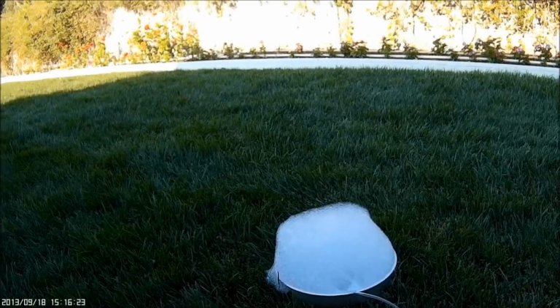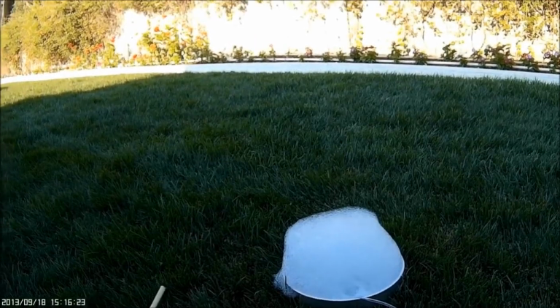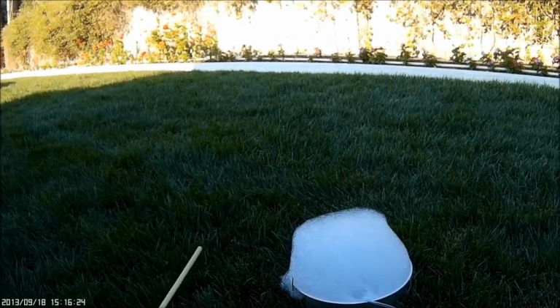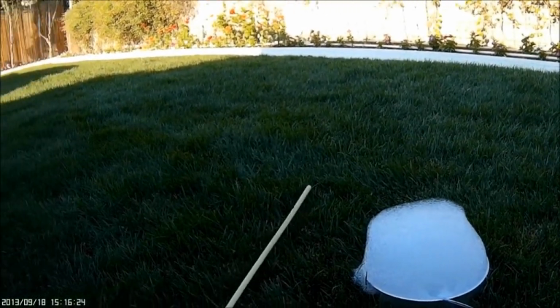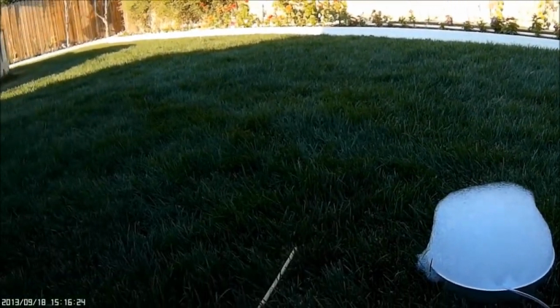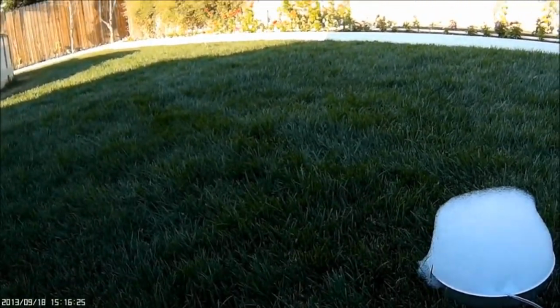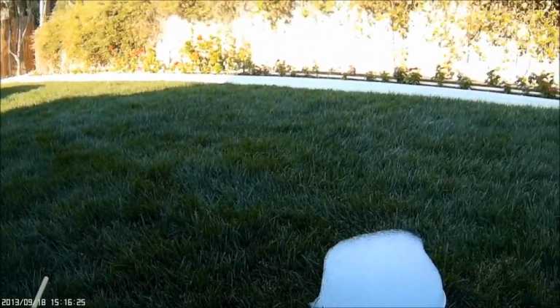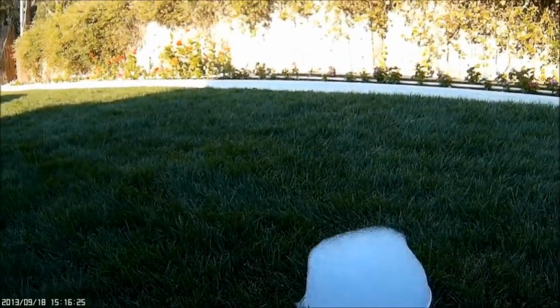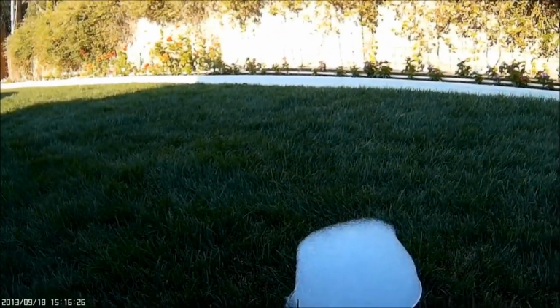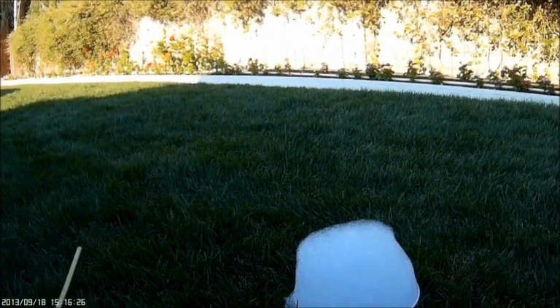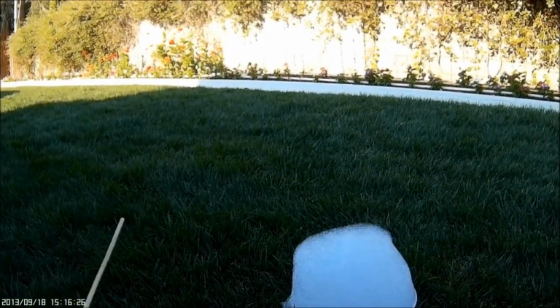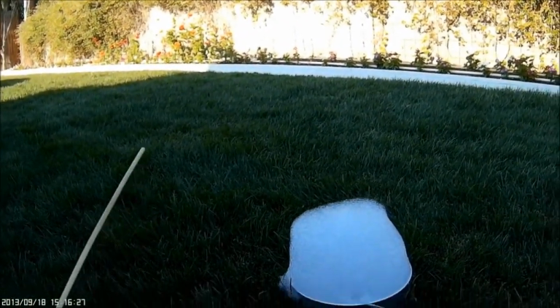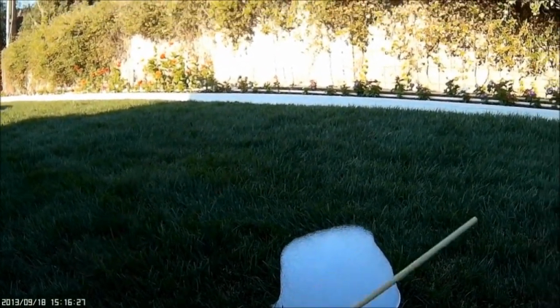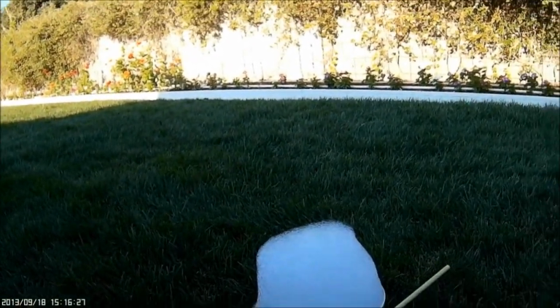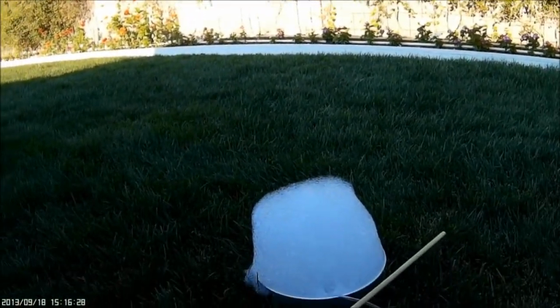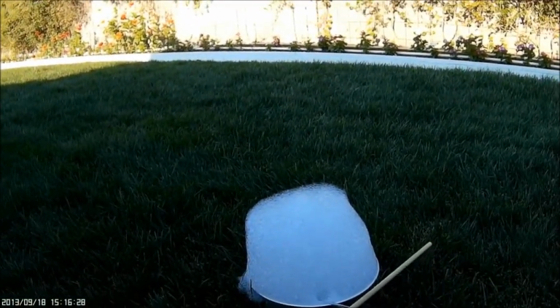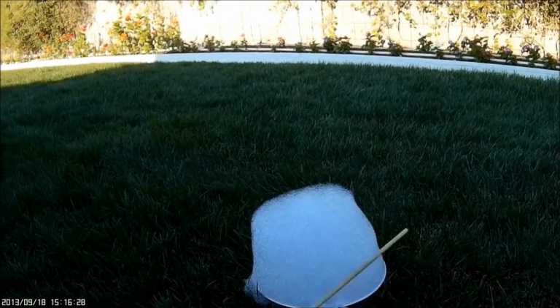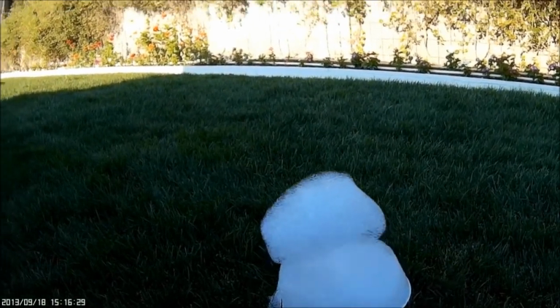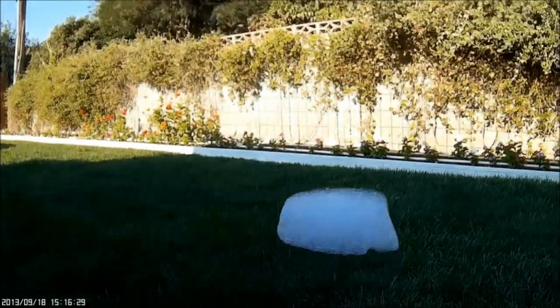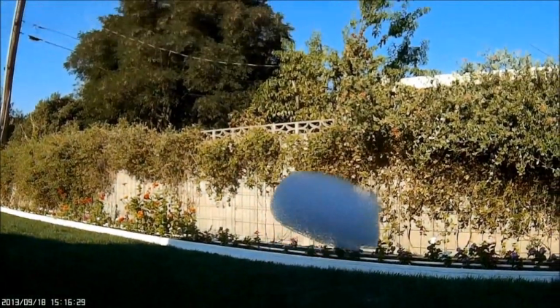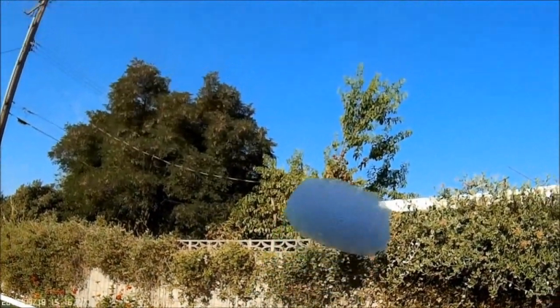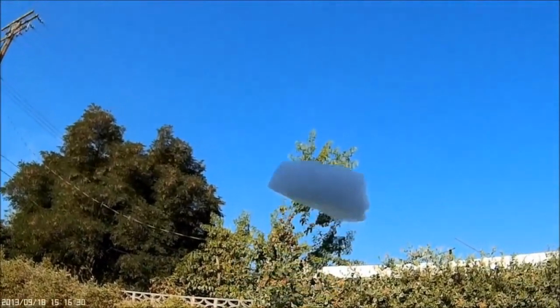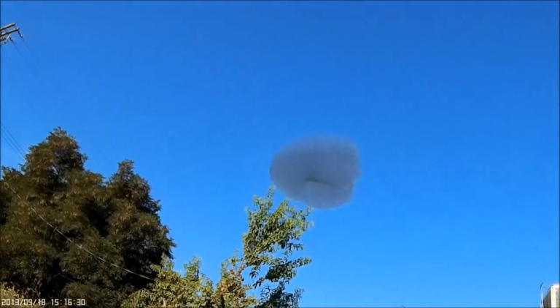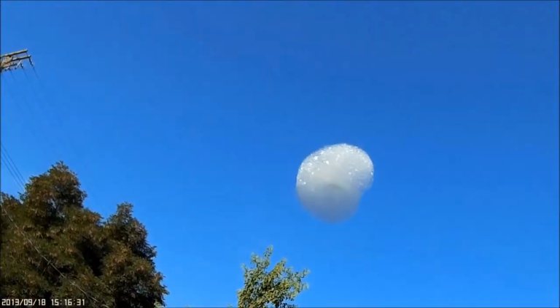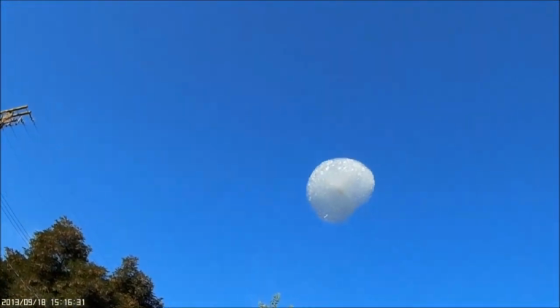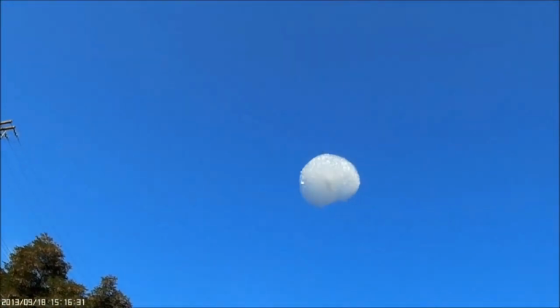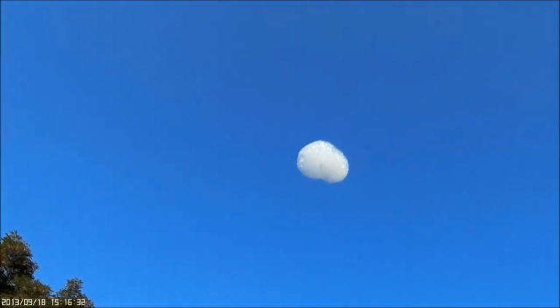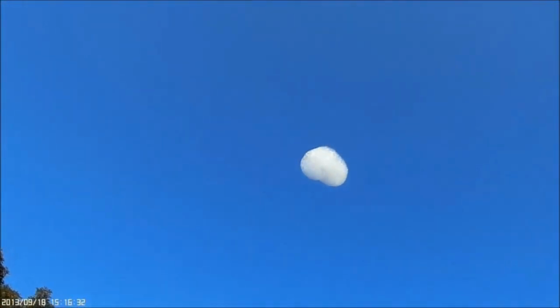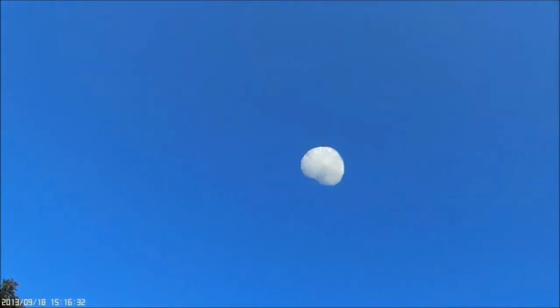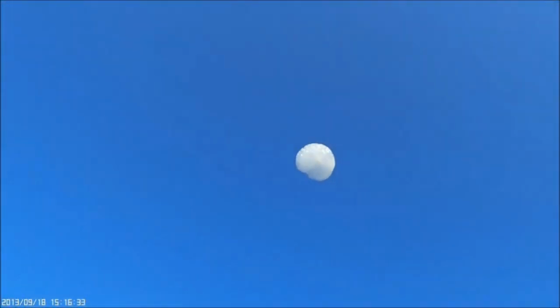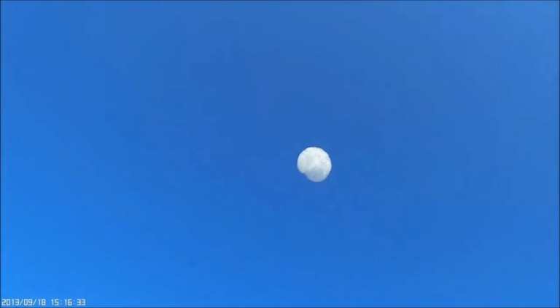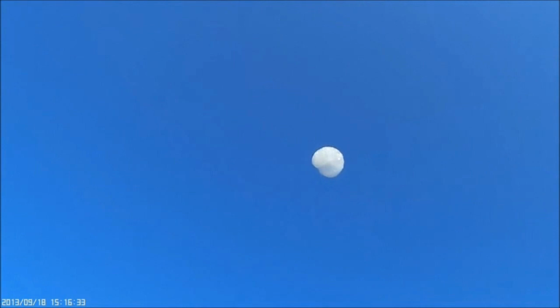The first do-it-yourself flo-go machine I made worked fine, but it took an hour to make and it used up an awful lot of helium. I wanted something that was quicker, easier, and more economical to use.